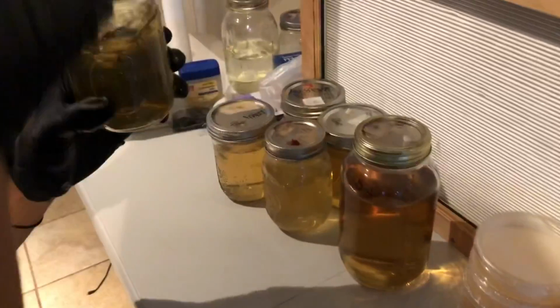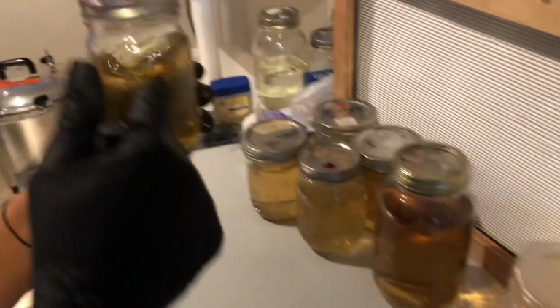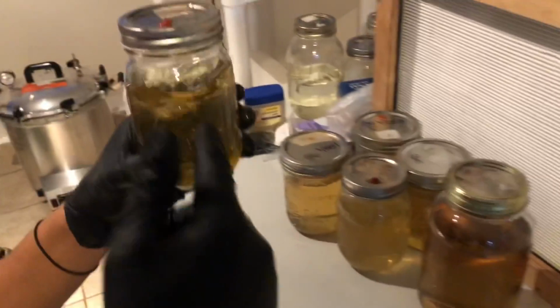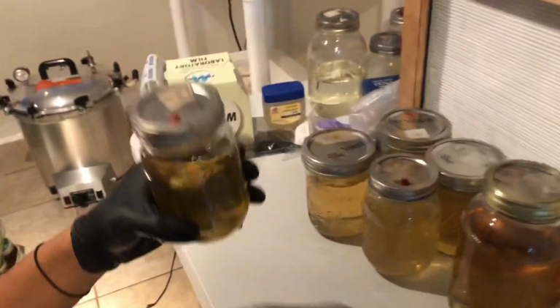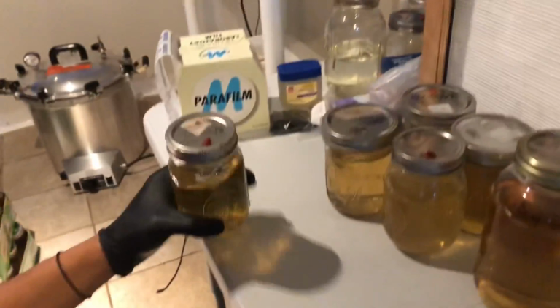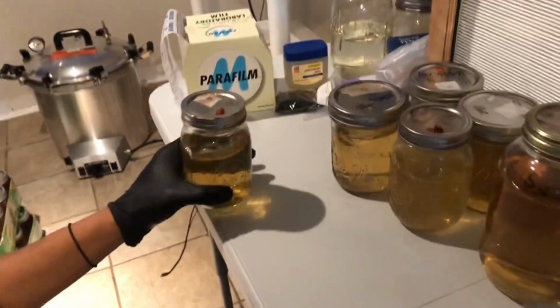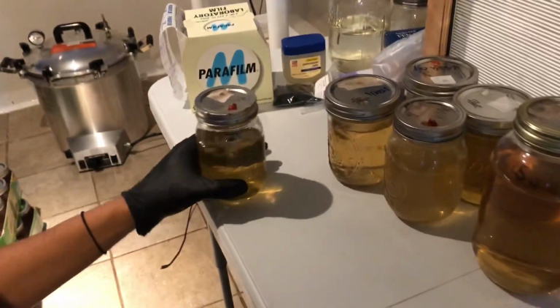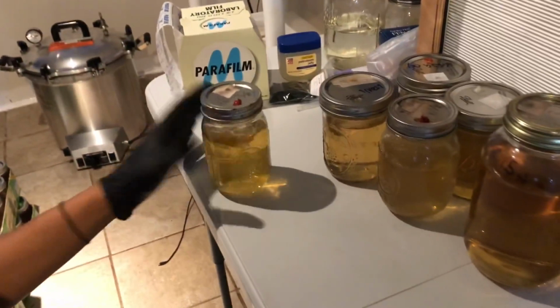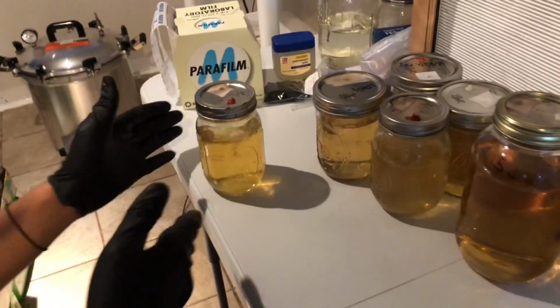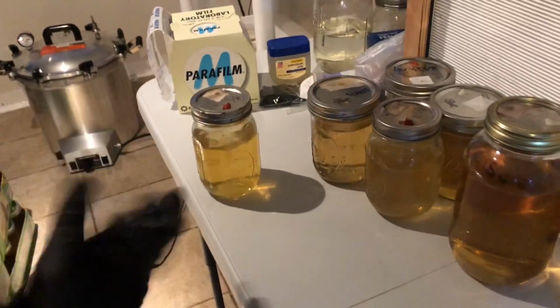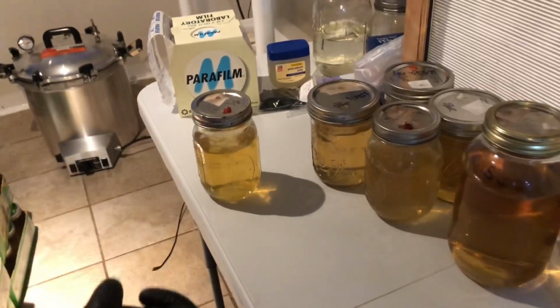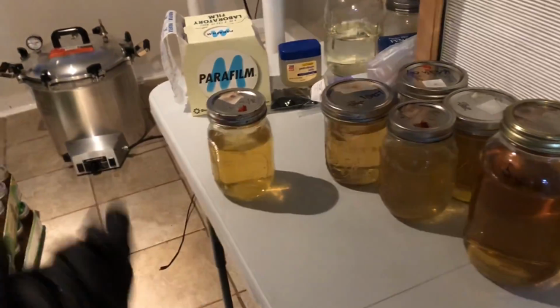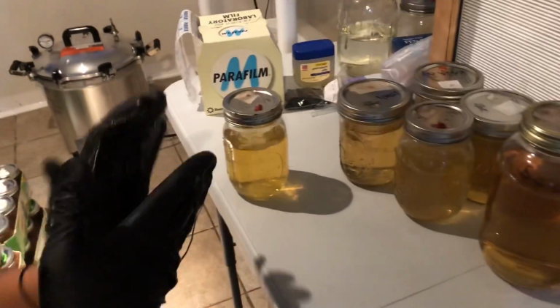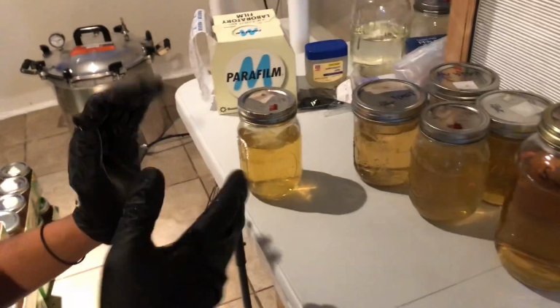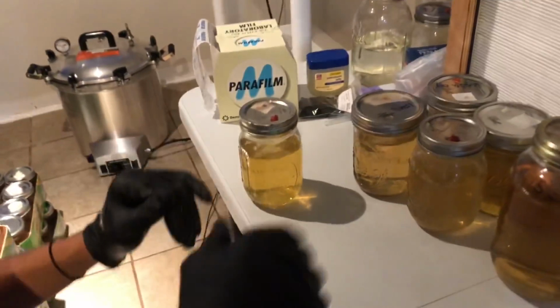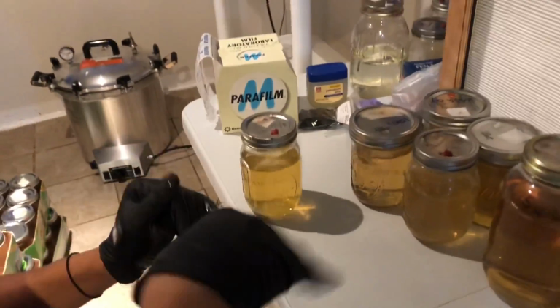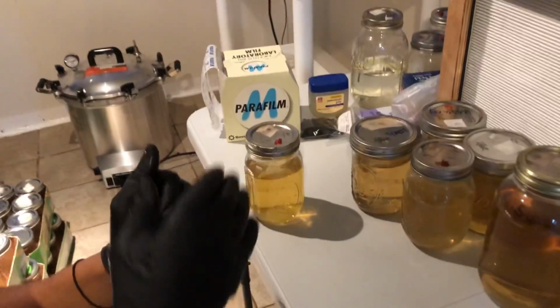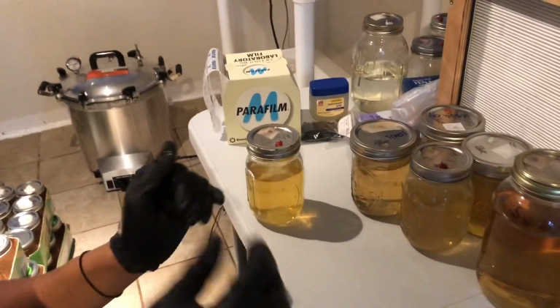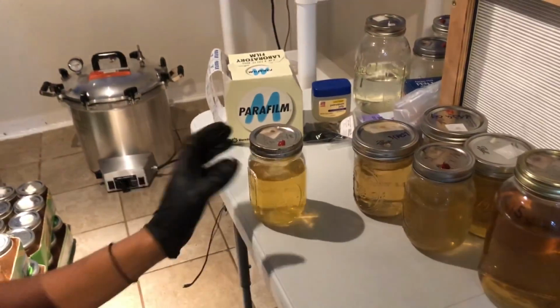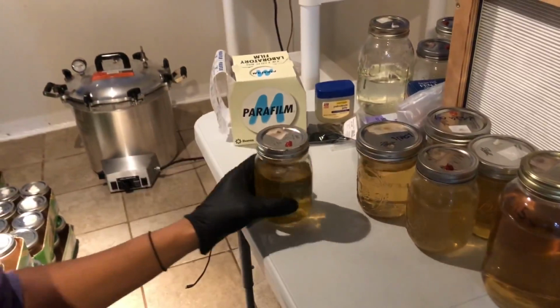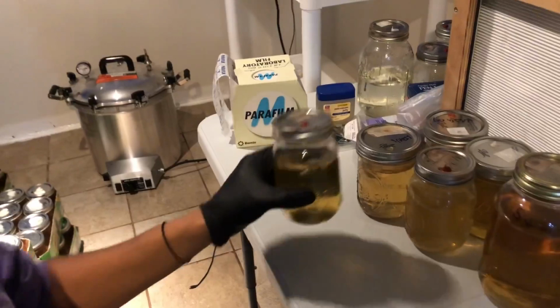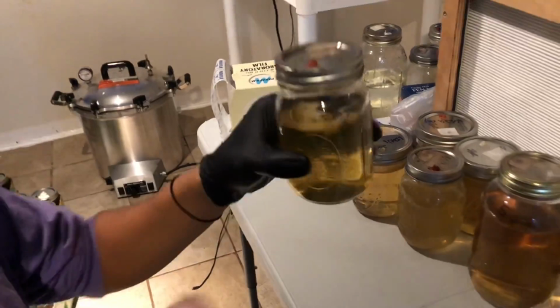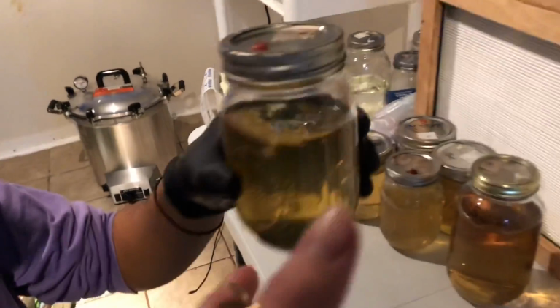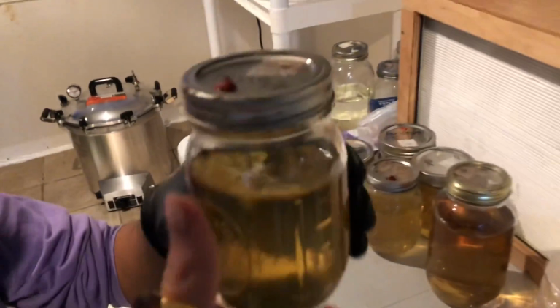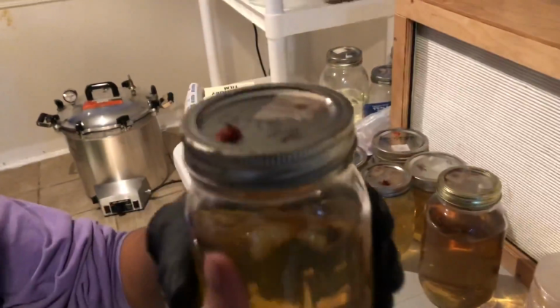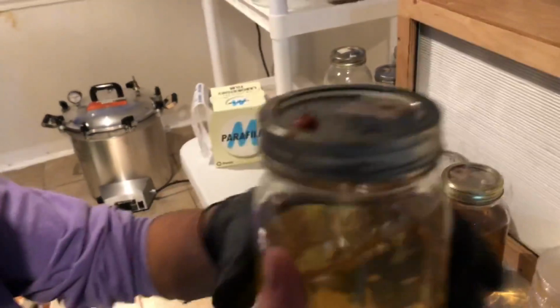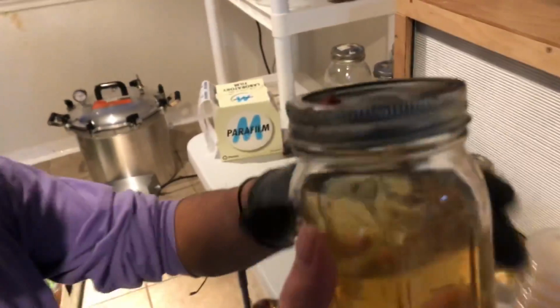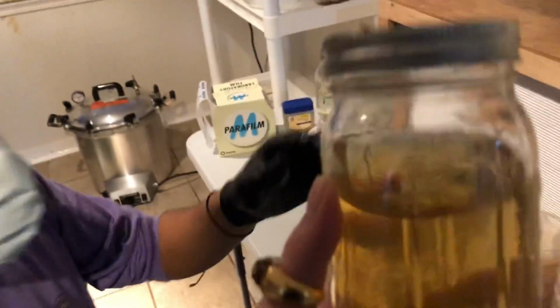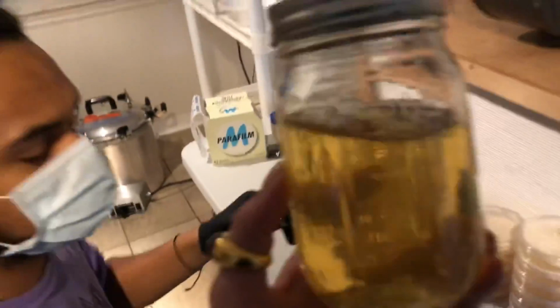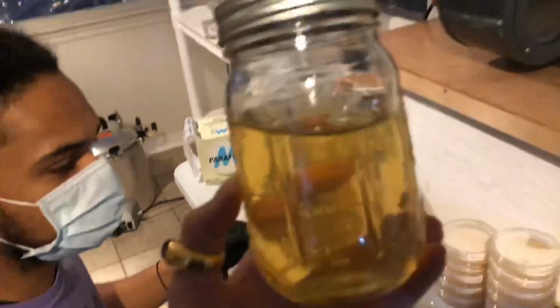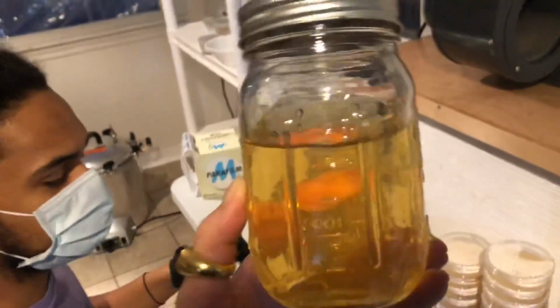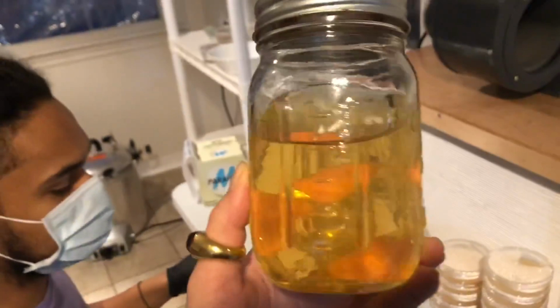Now that these are in here, I'm going to switch them around every day. I'm going to keep that in a nice cool dark place and switch it around every day until I start to see some mycelium growing in there.